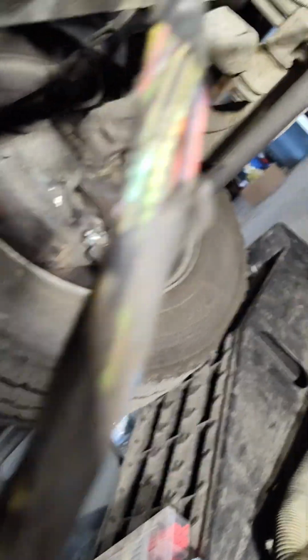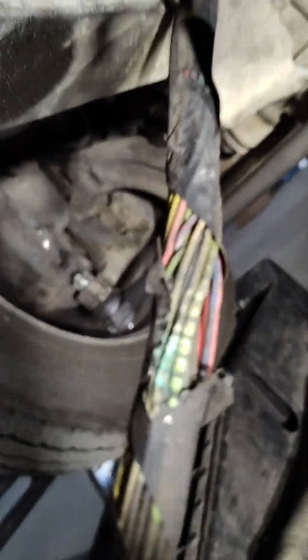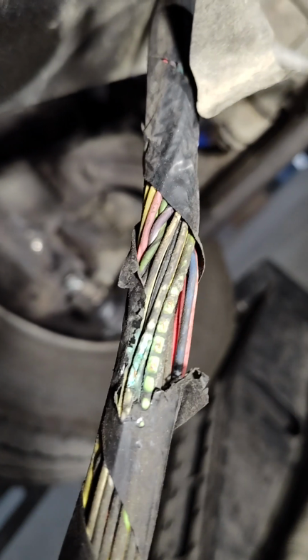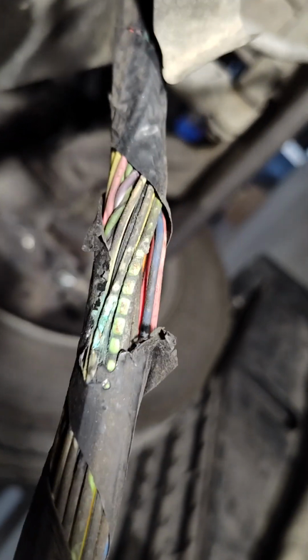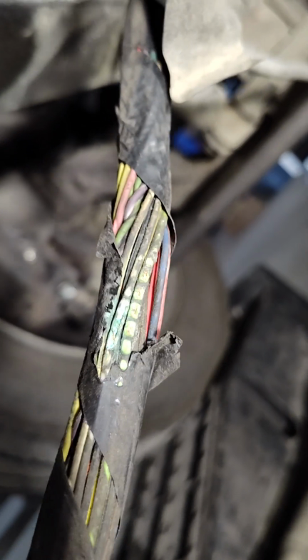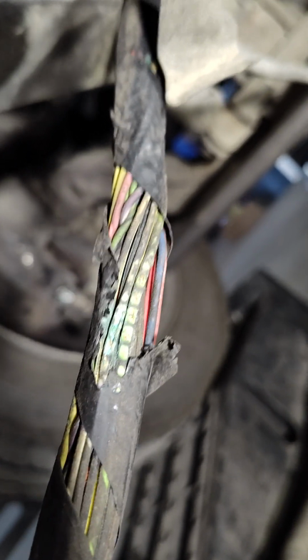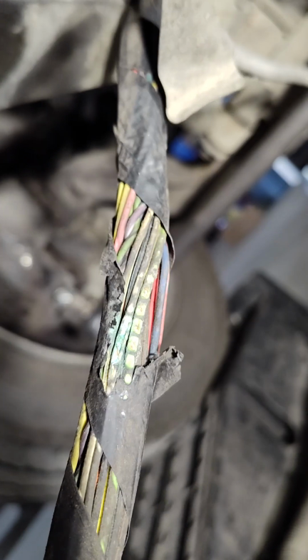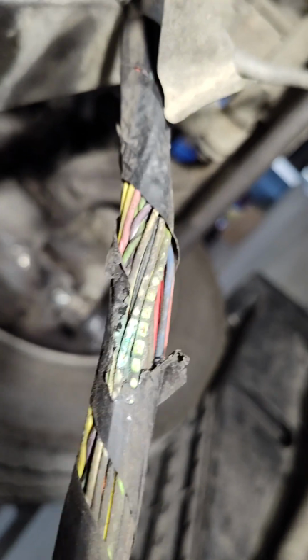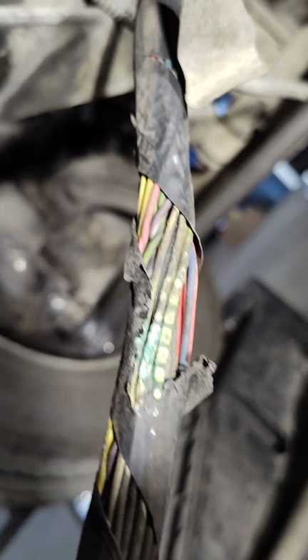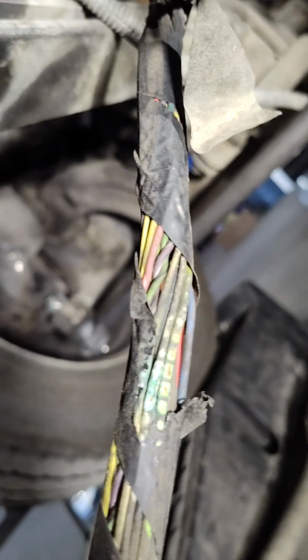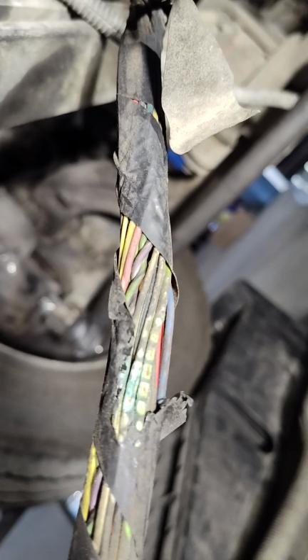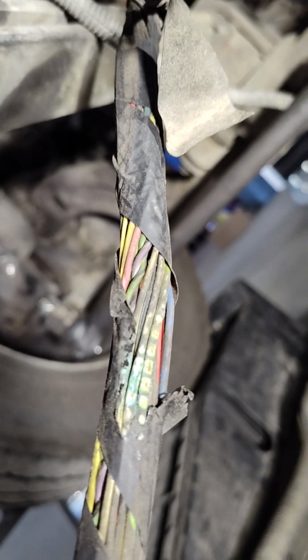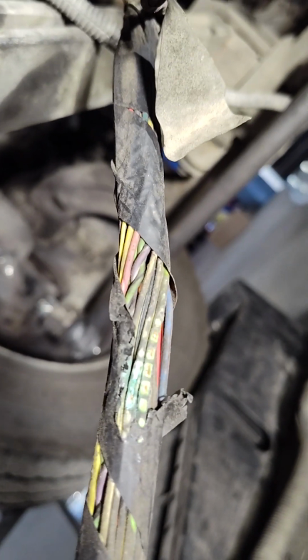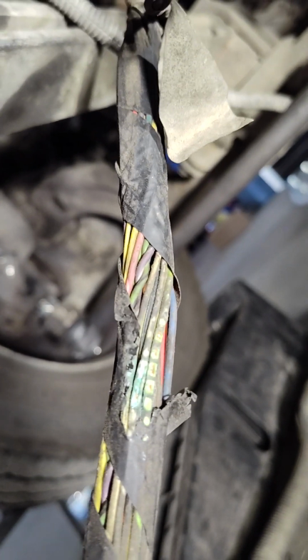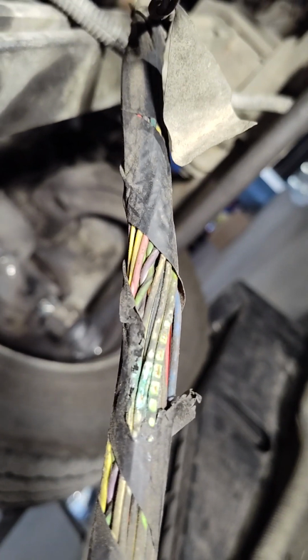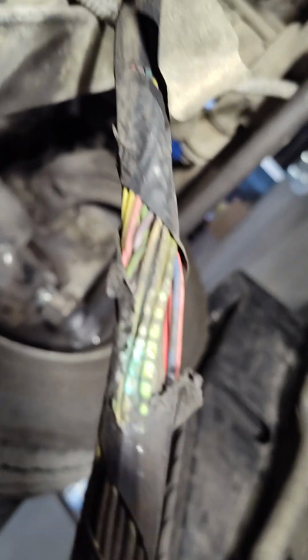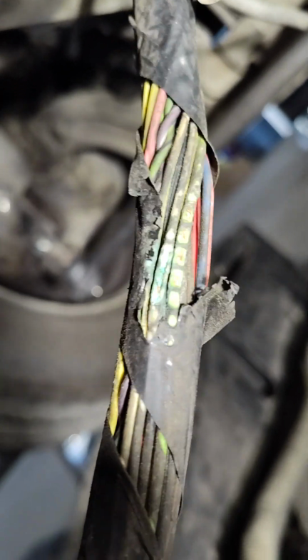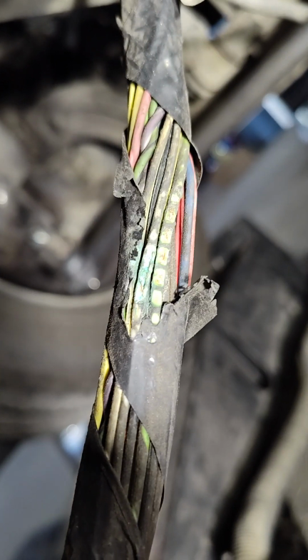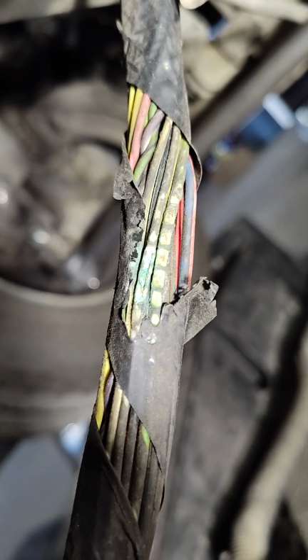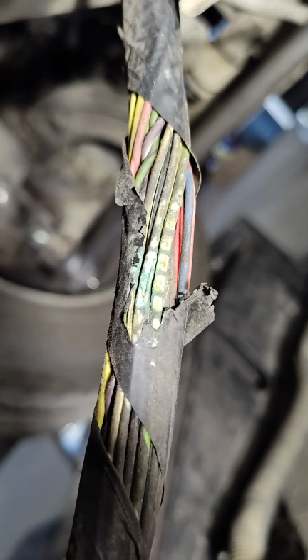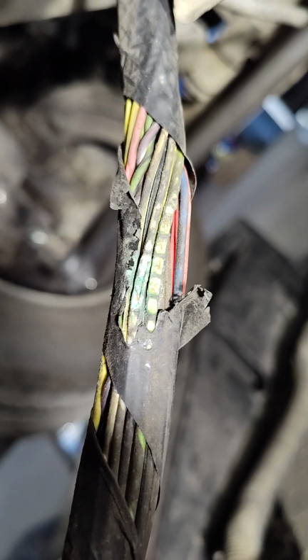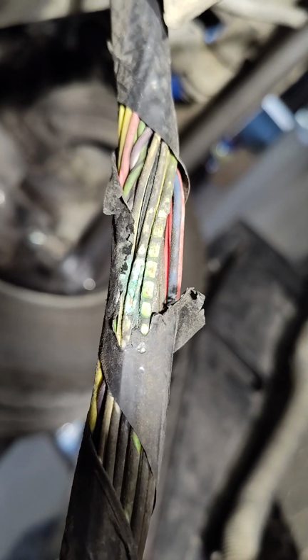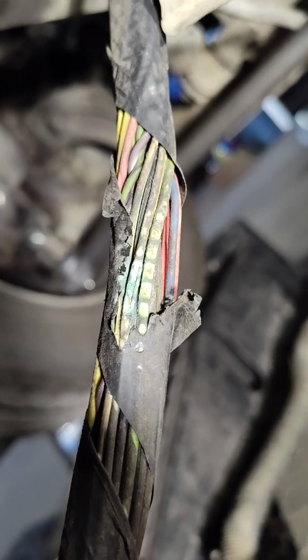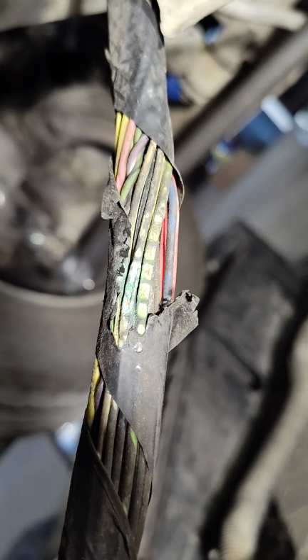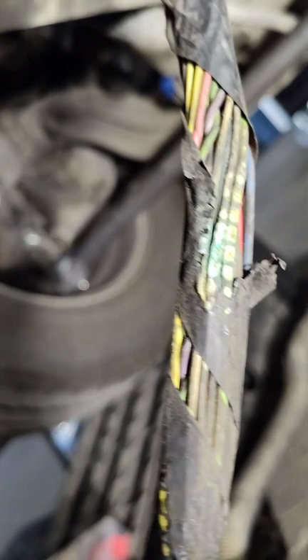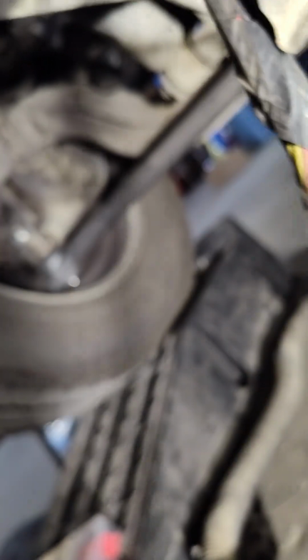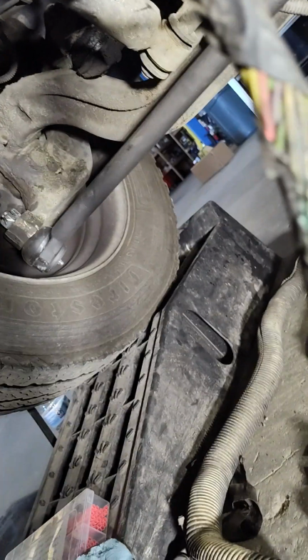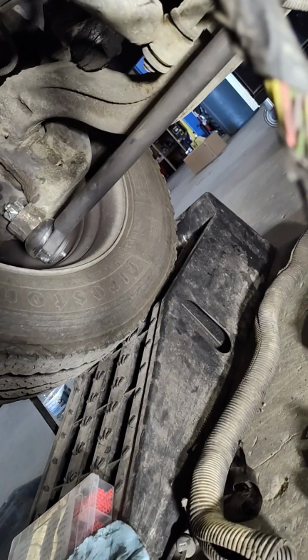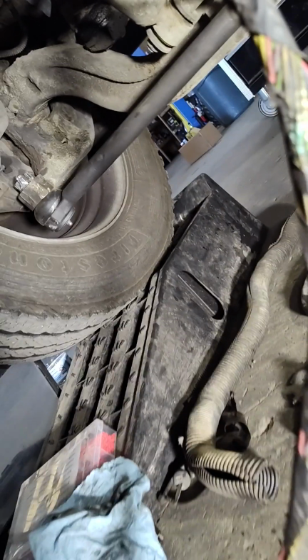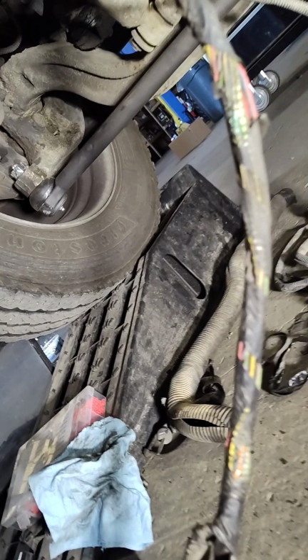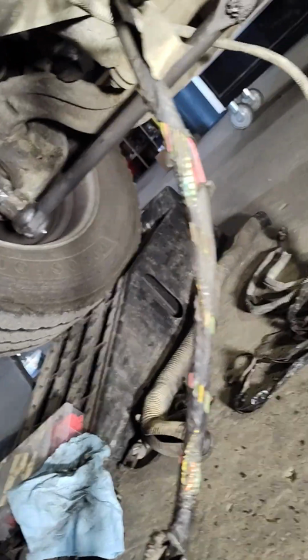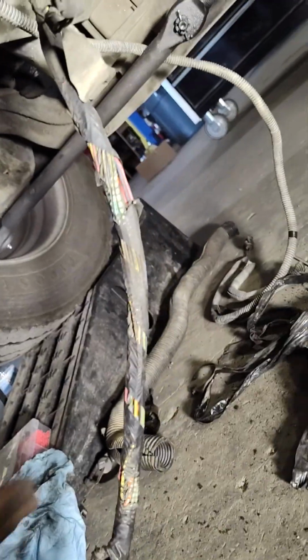I think from the vibration internally, as you can see, those wires are completely corroded. And I guarantee they aren't working the way they should.